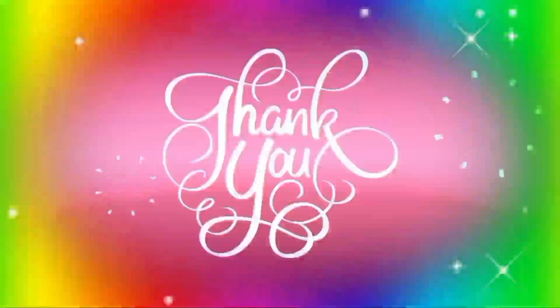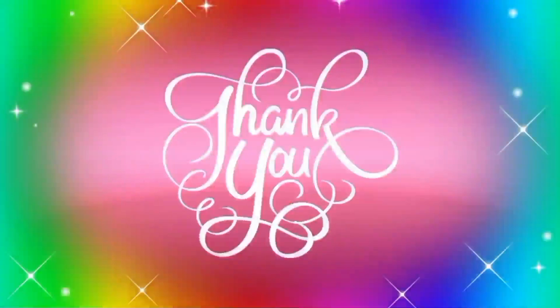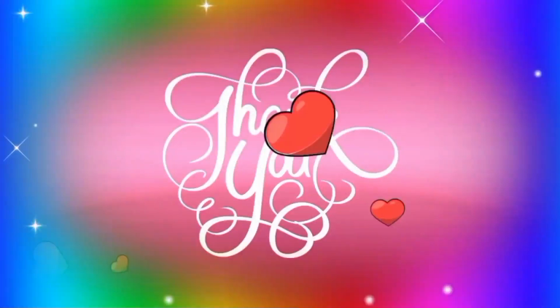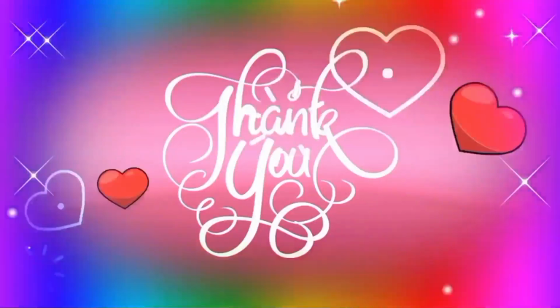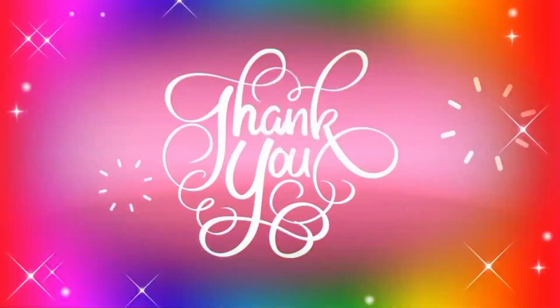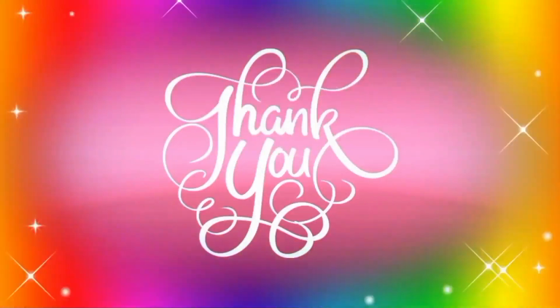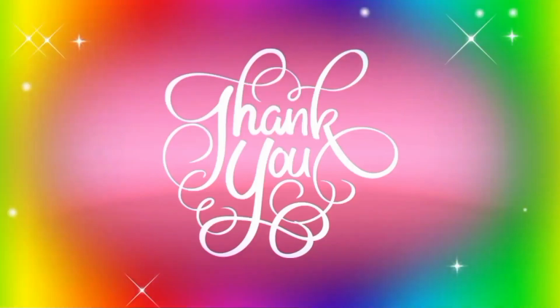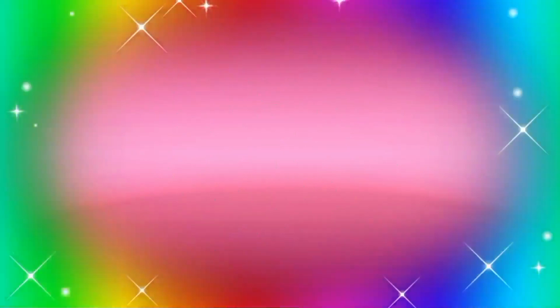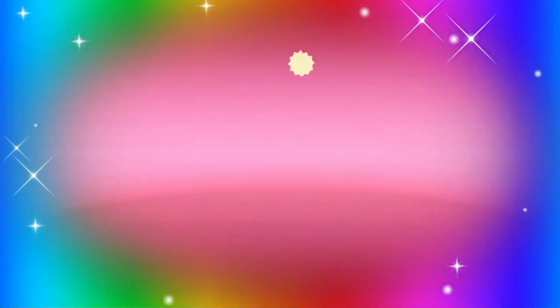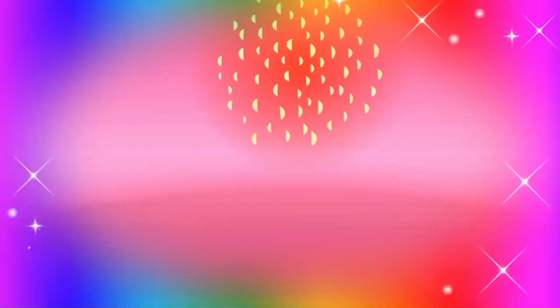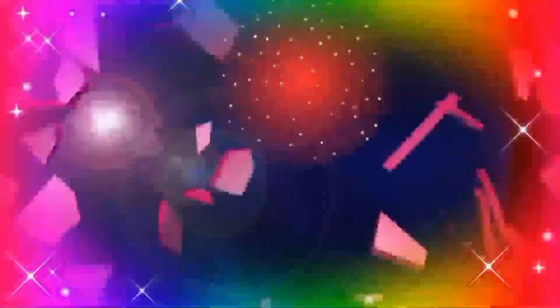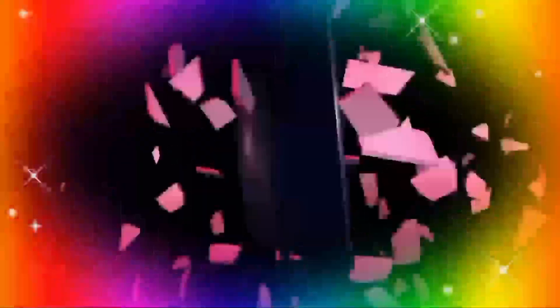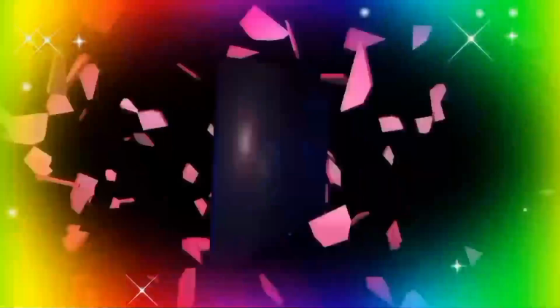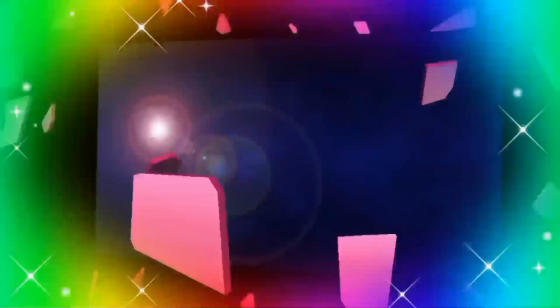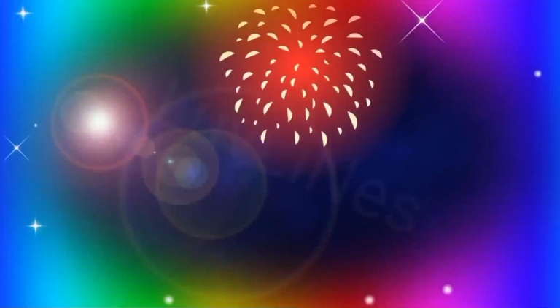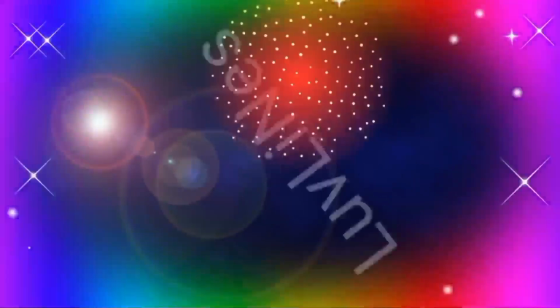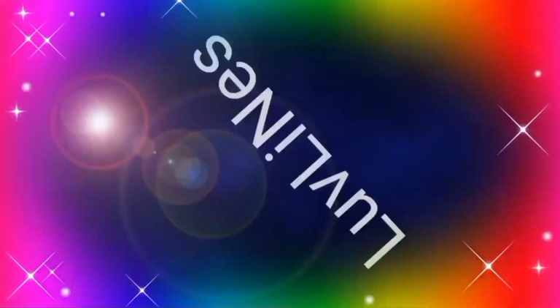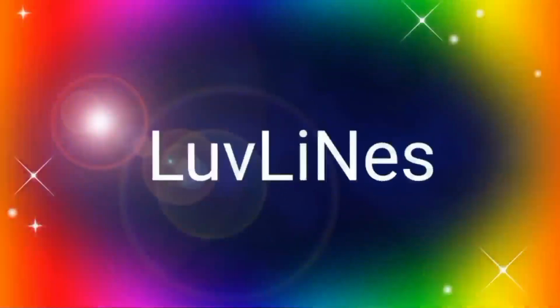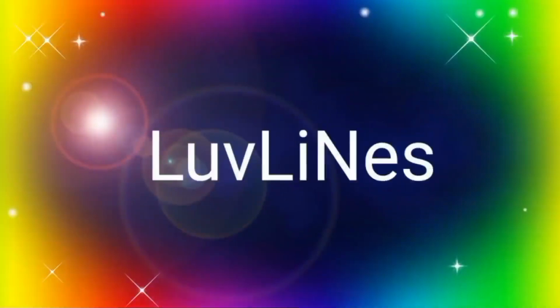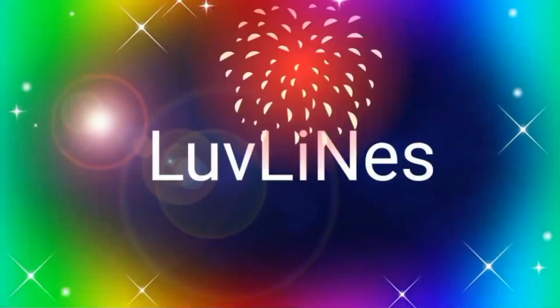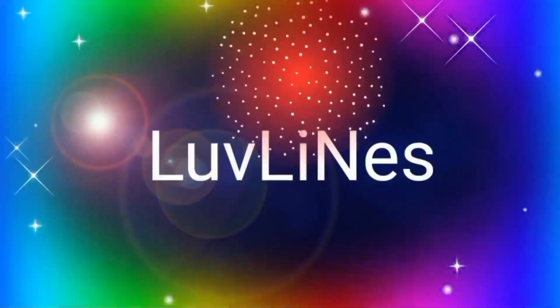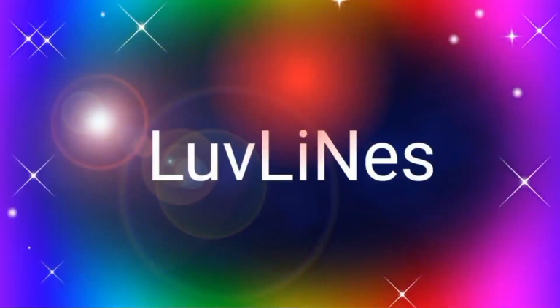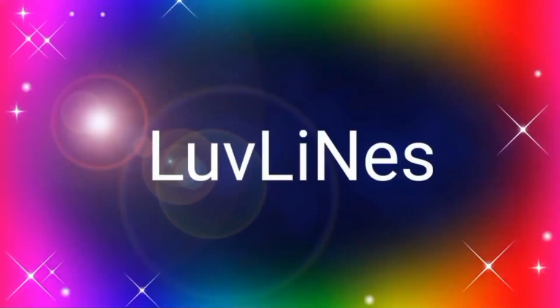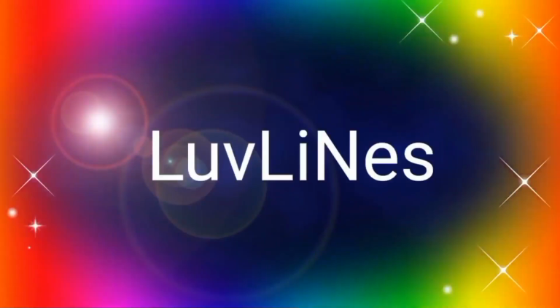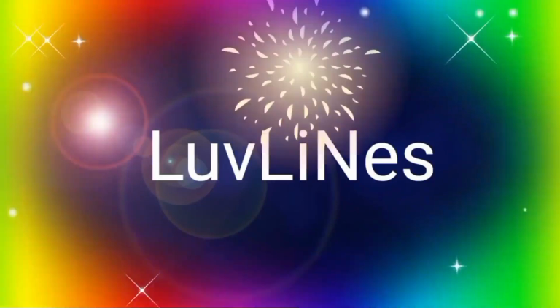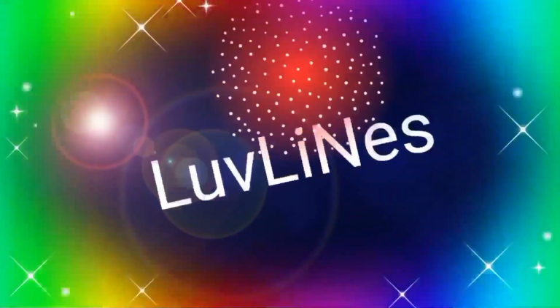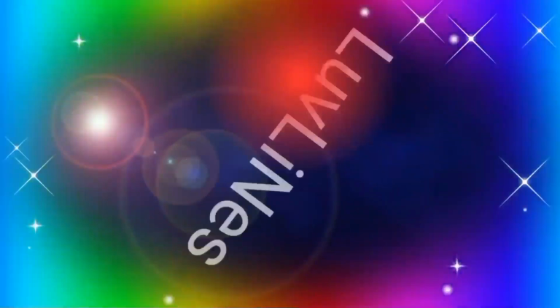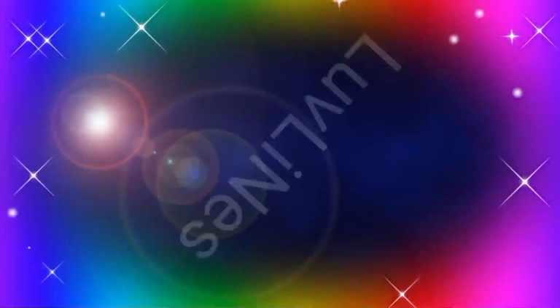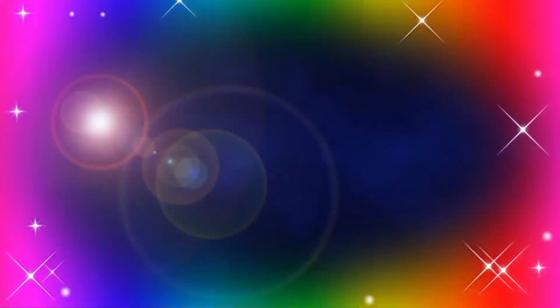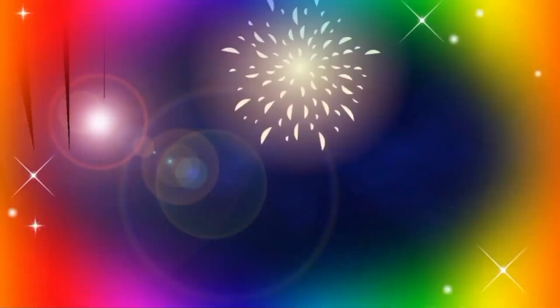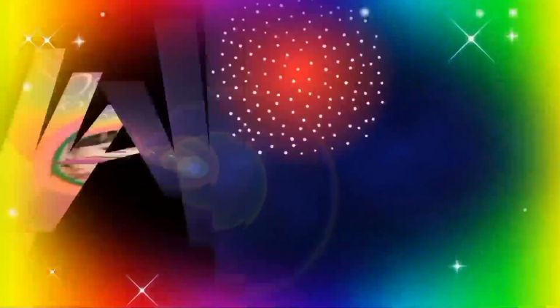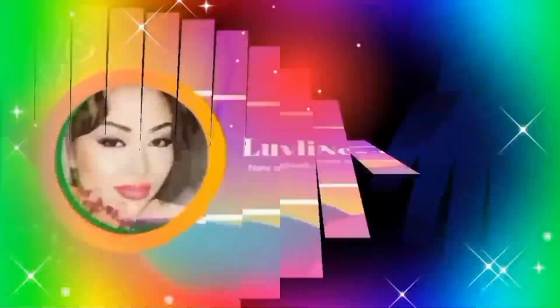So that's all for now, thank you so much for watching. Once again, this is Lovelines. Have a good day and God bless.